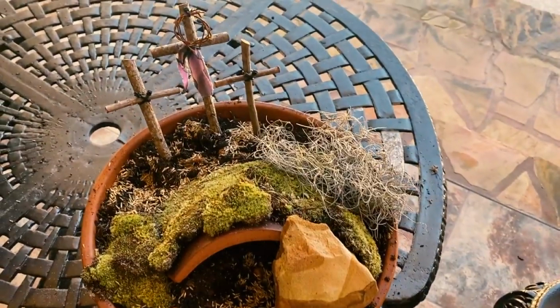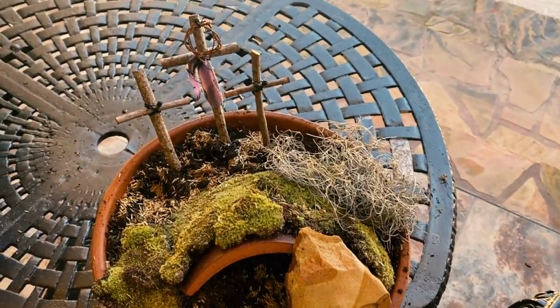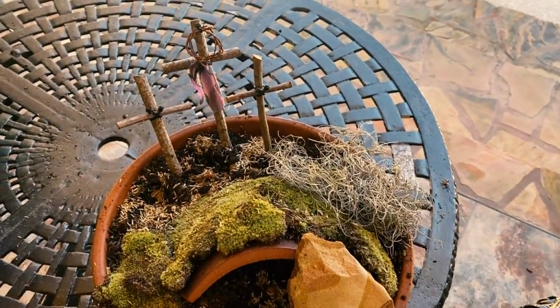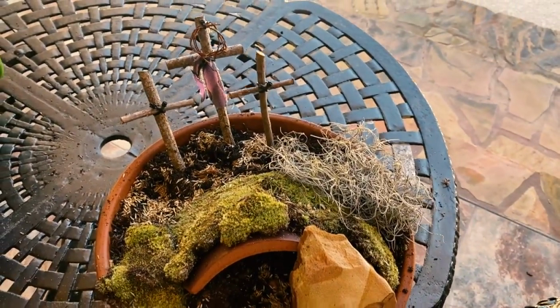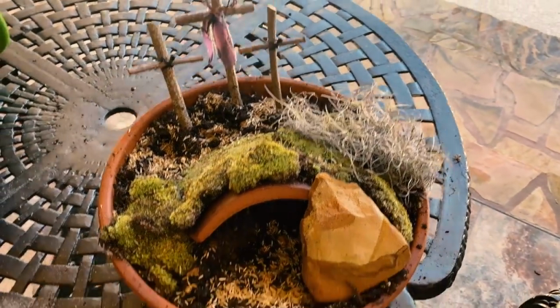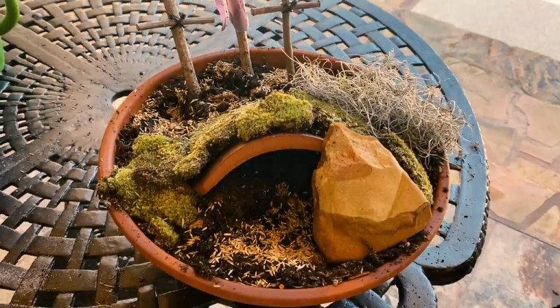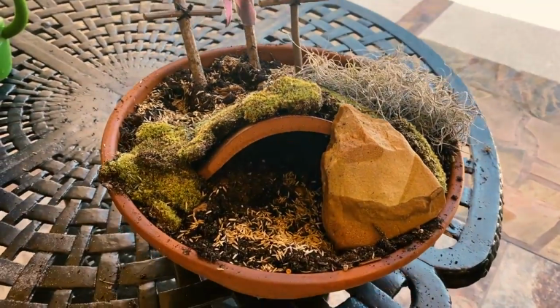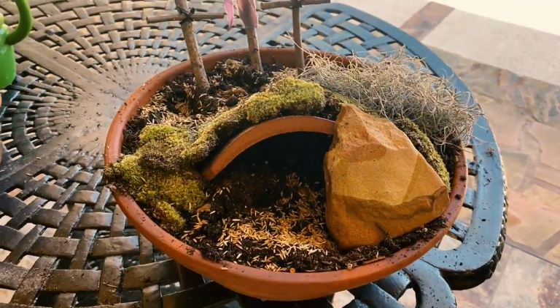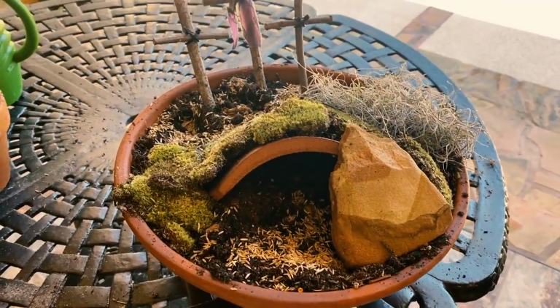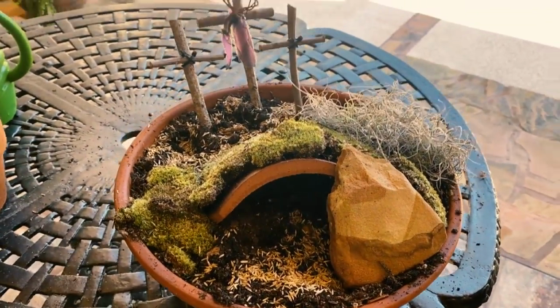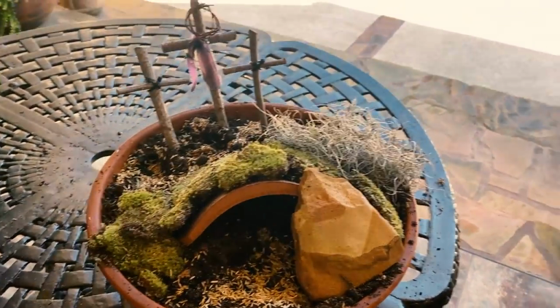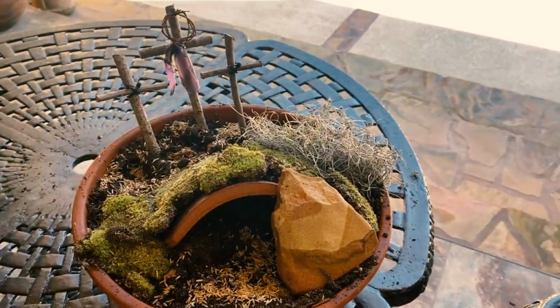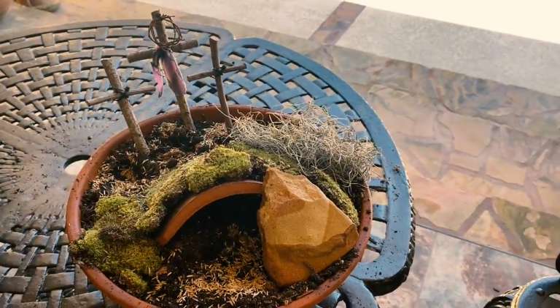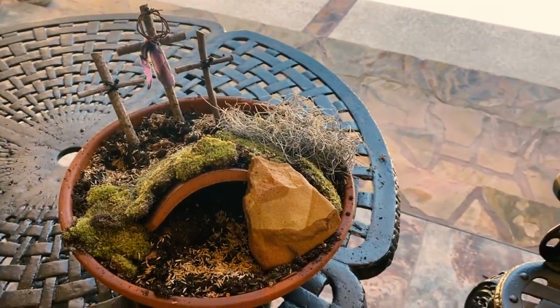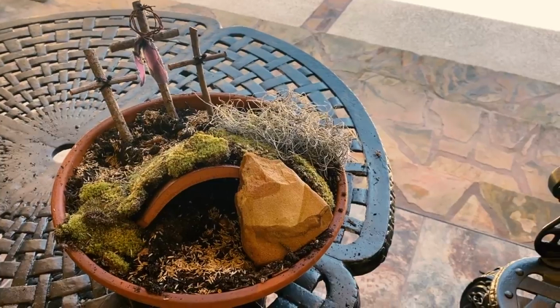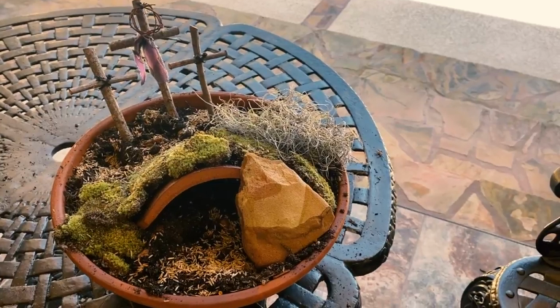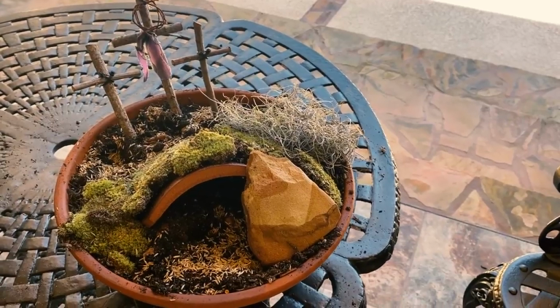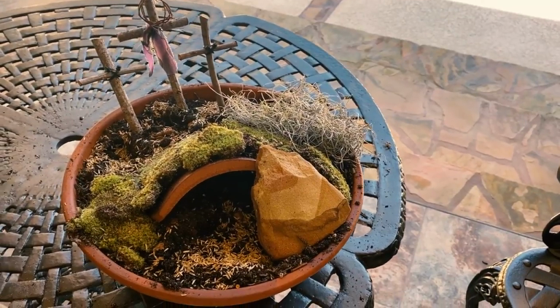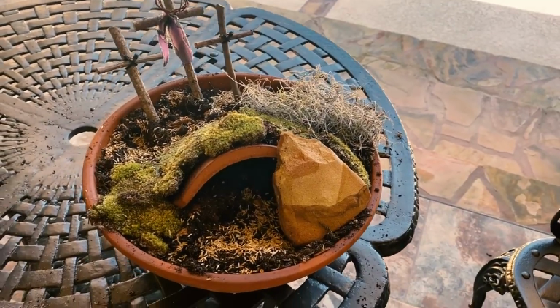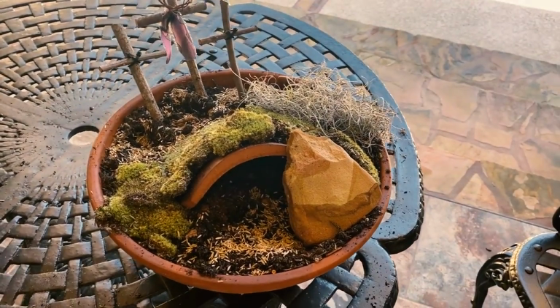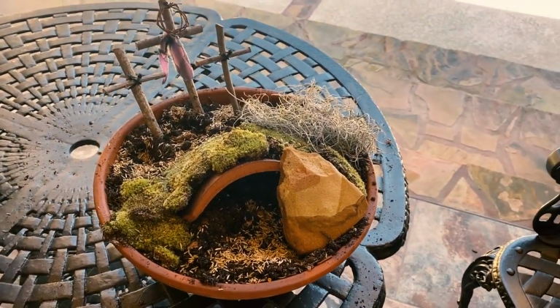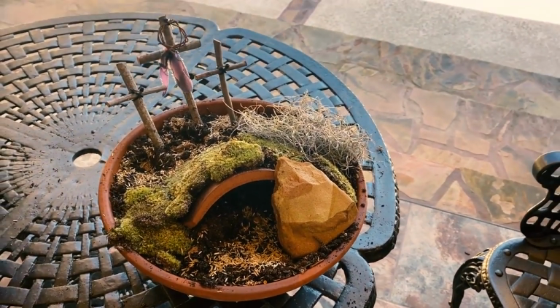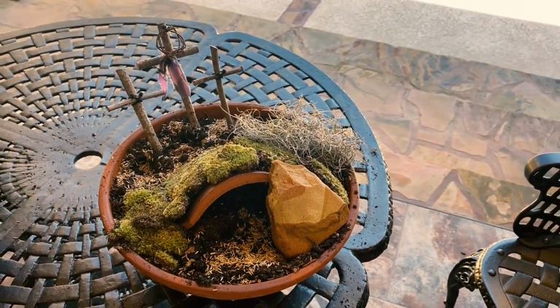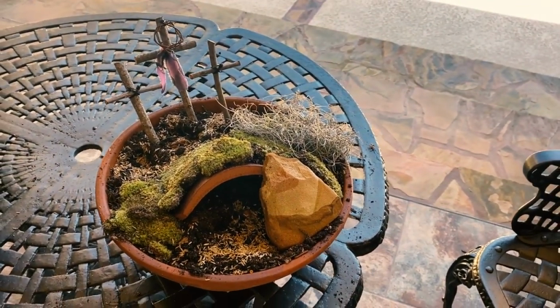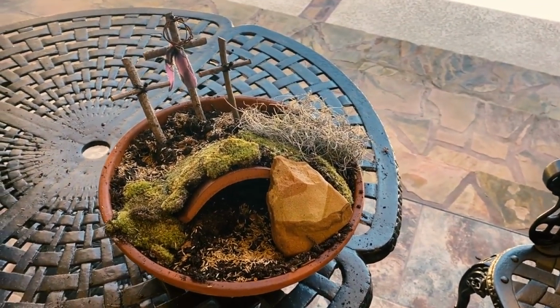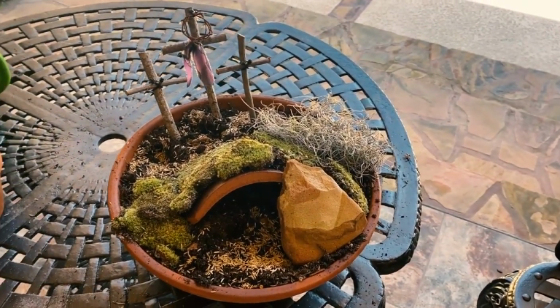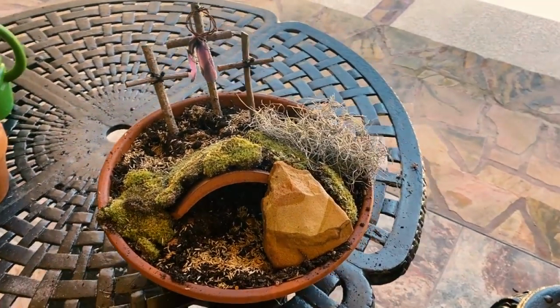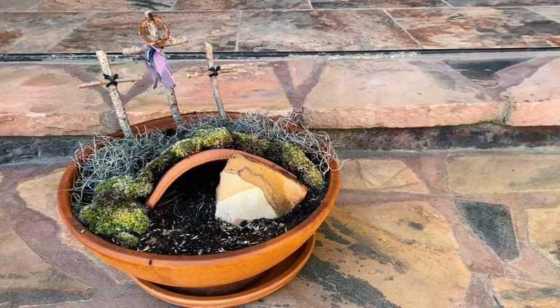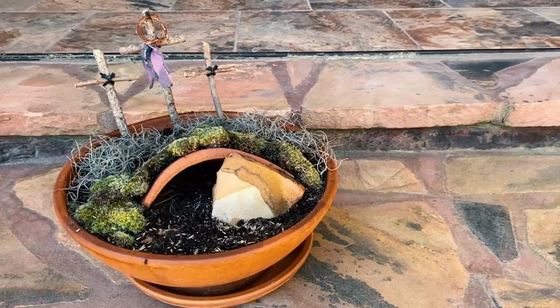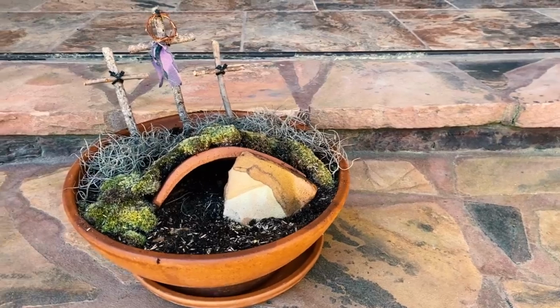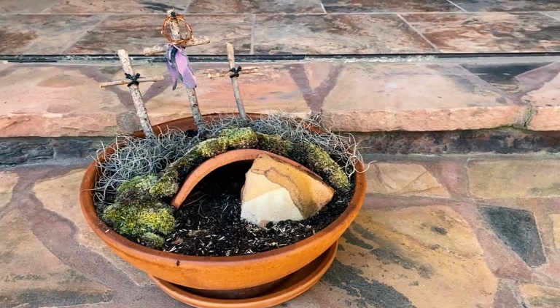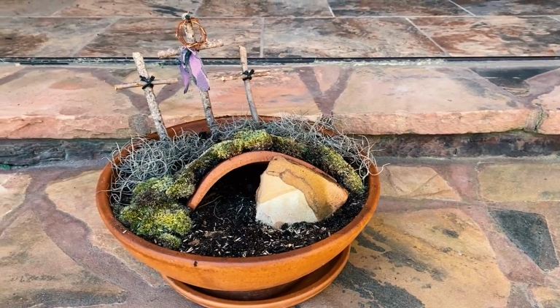It's so easy. Makes a great Easter centerpiece, or you can just put it out for decoration on your coffee table or somewhere outside. A resurrection garden.